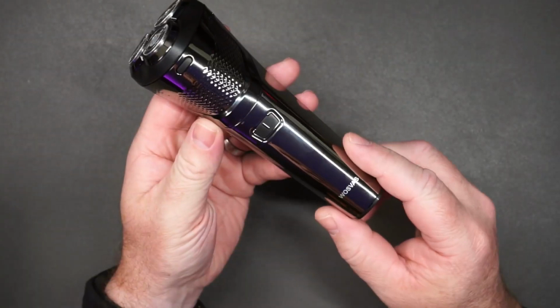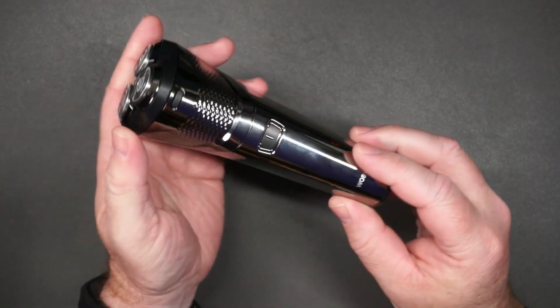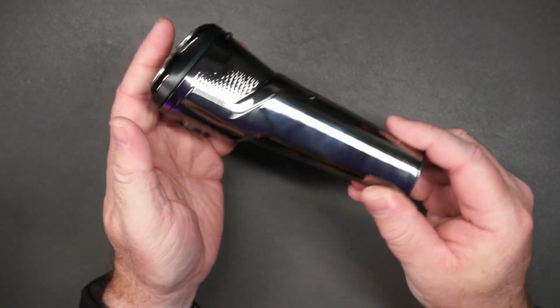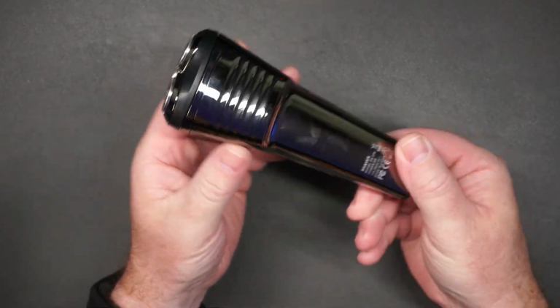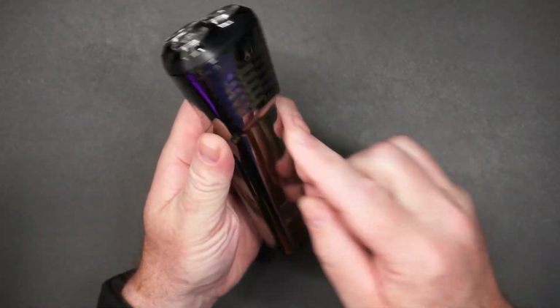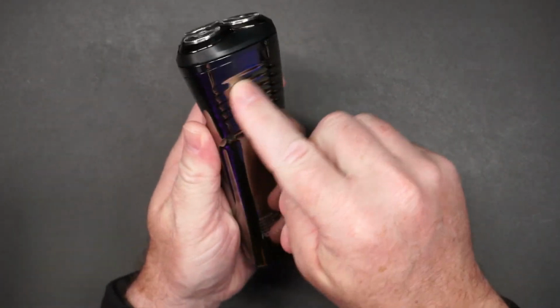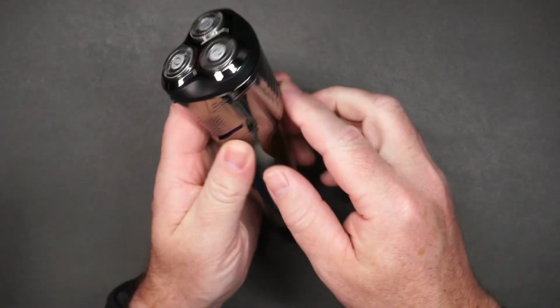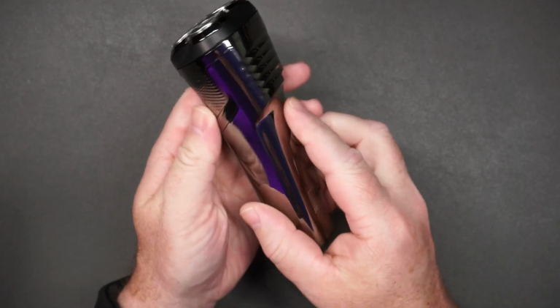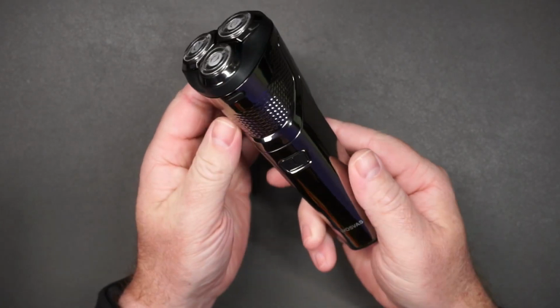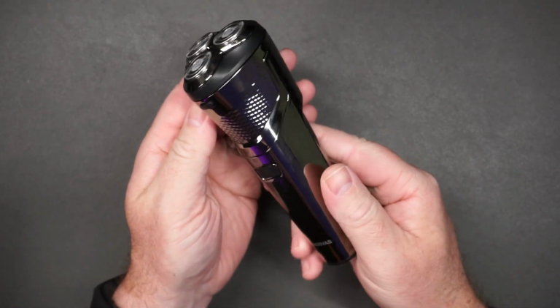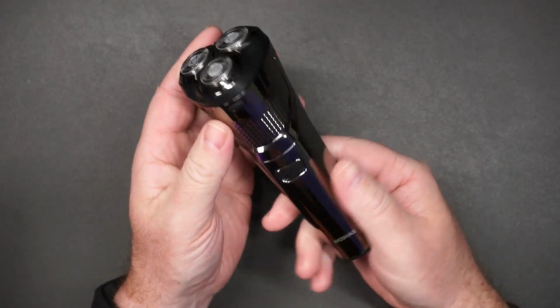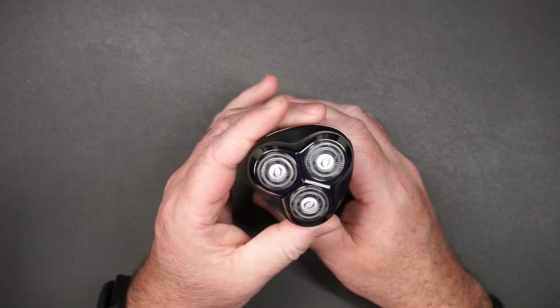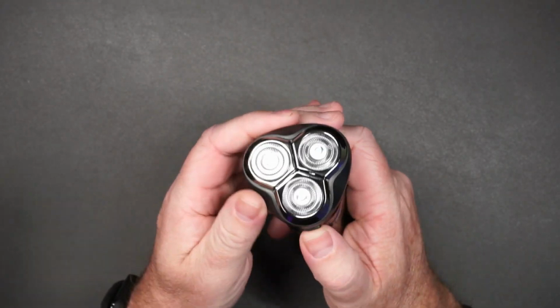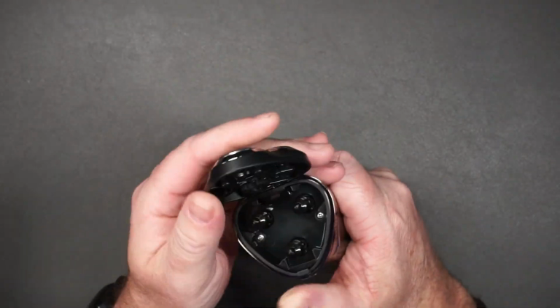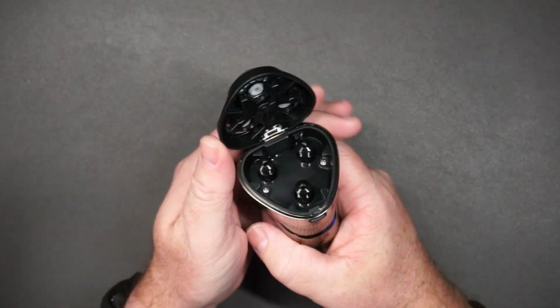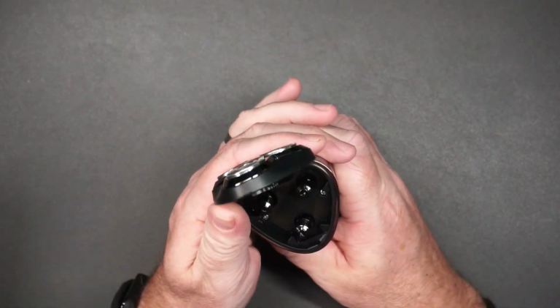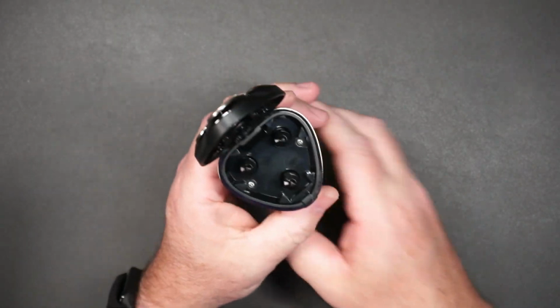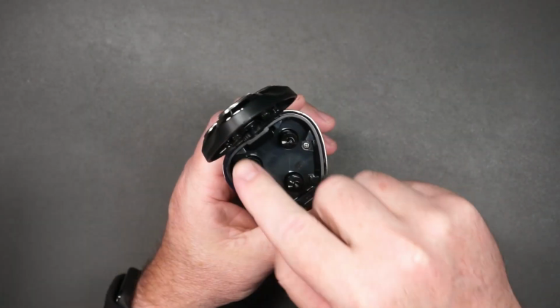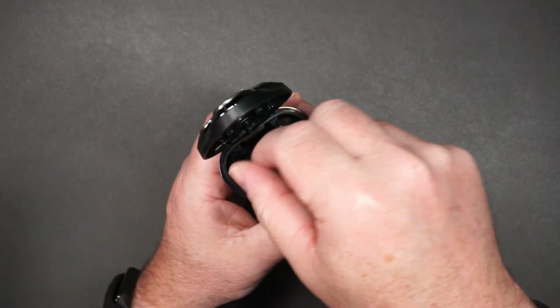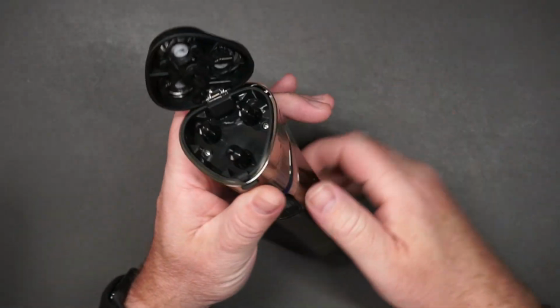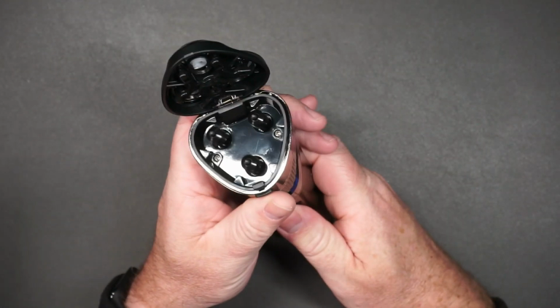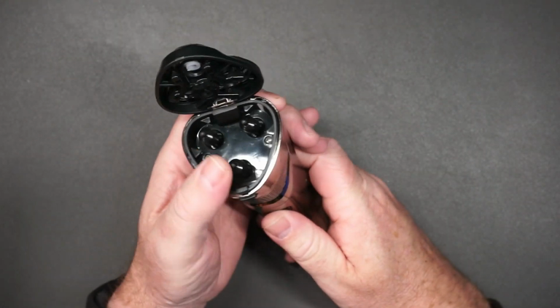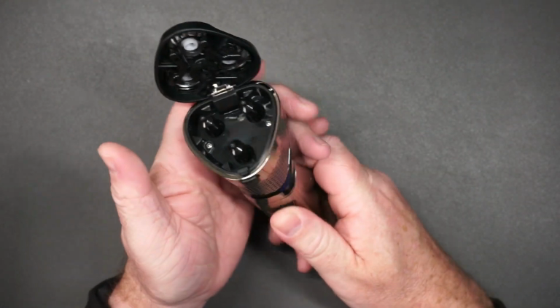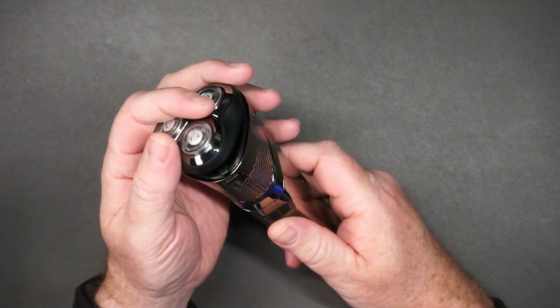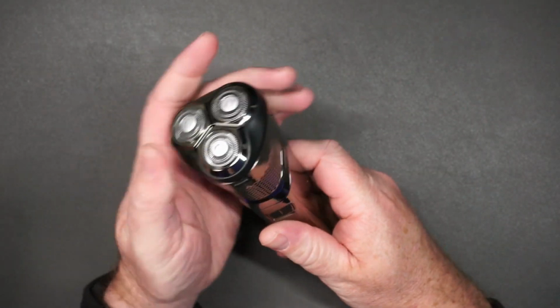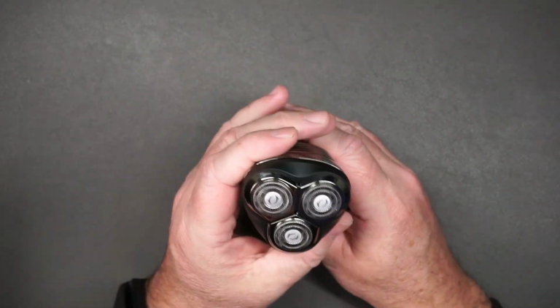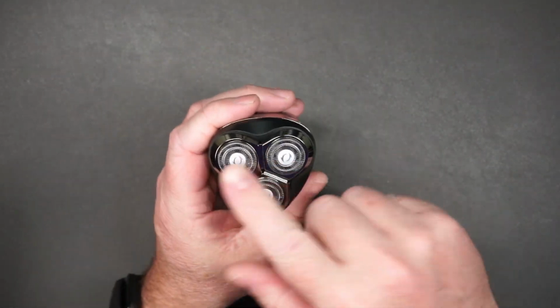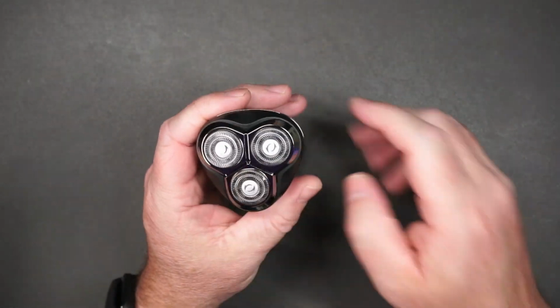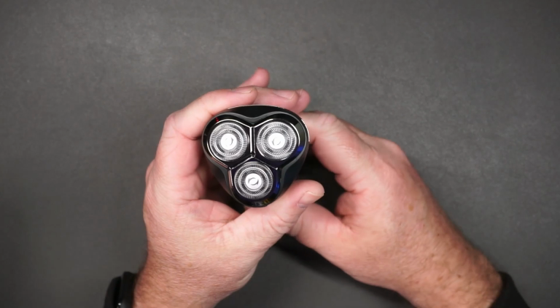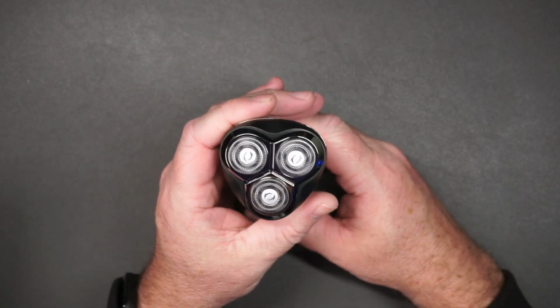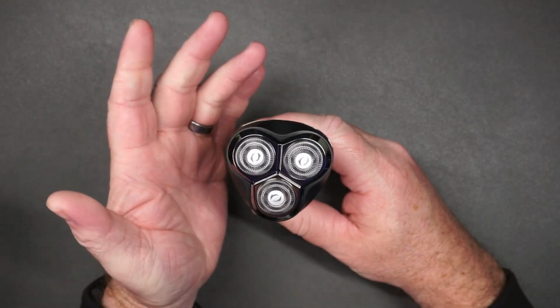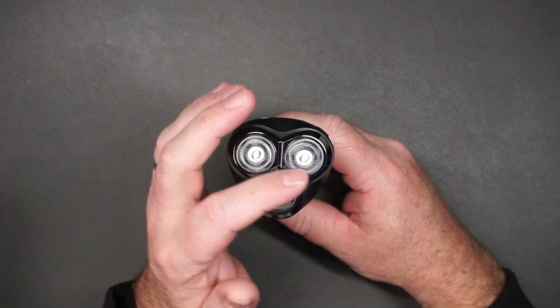One thing of note with this shaver is it does not have the pop-out sideburns trimmer. Let's have a look at the head — you've got the spinning rotators in here. It's fairly quiet, and that's one of the reasons I wanted a rotary shaver.